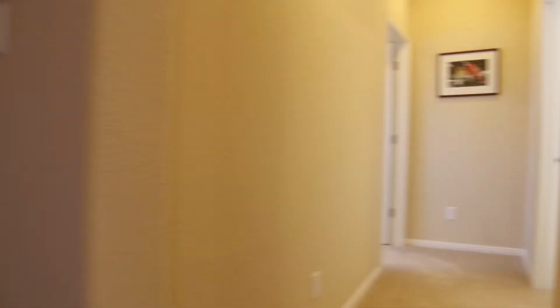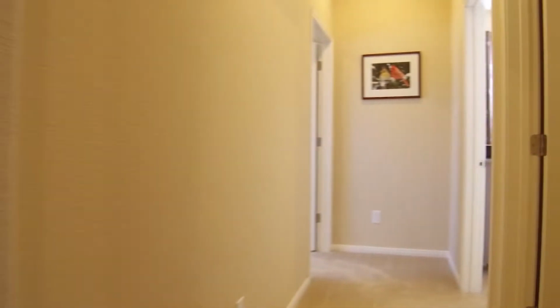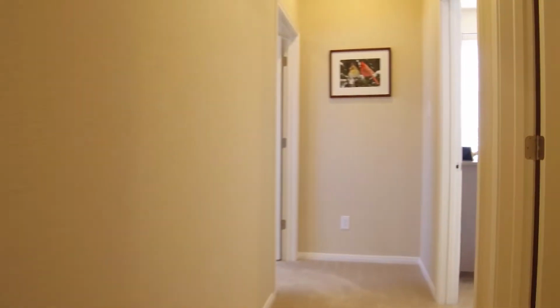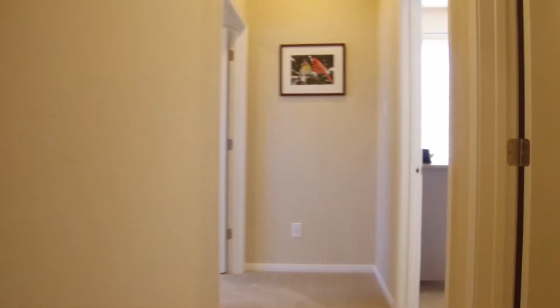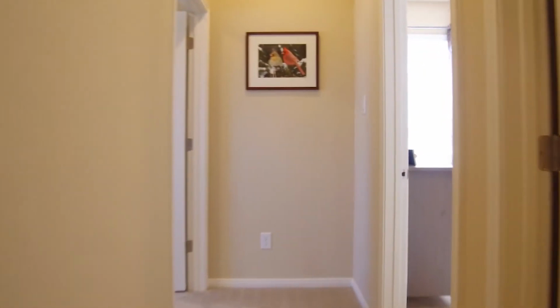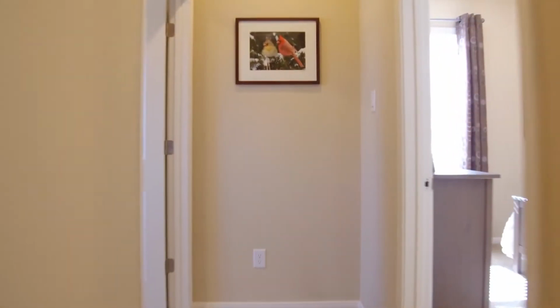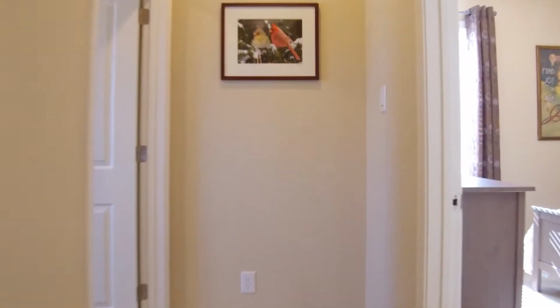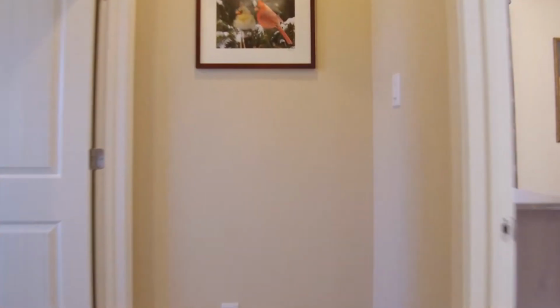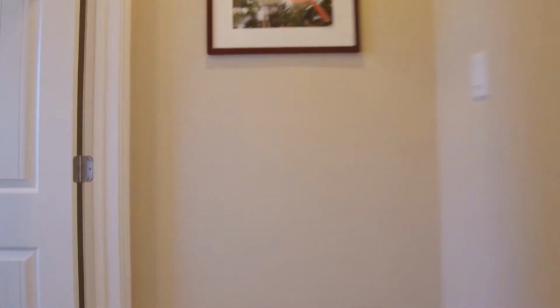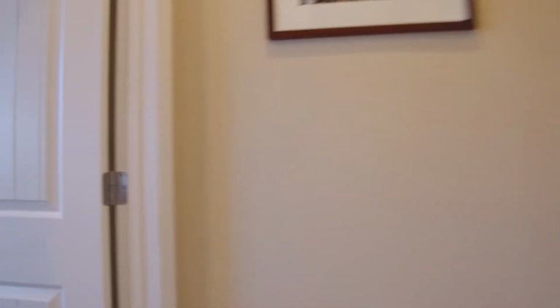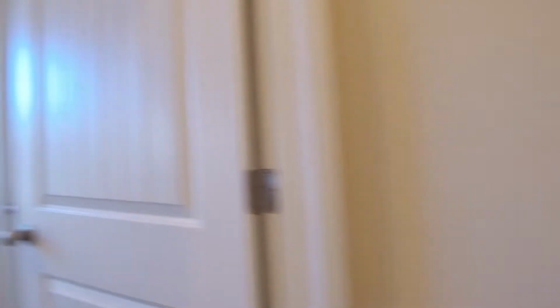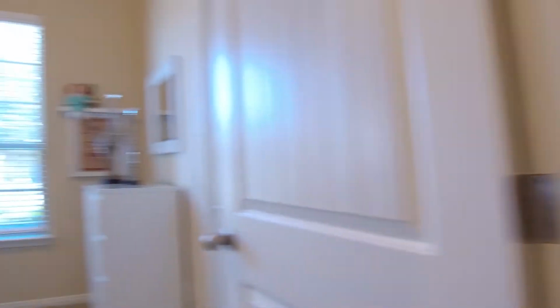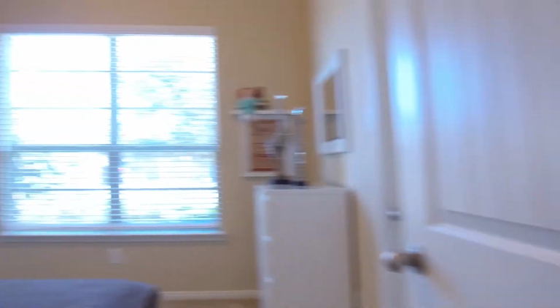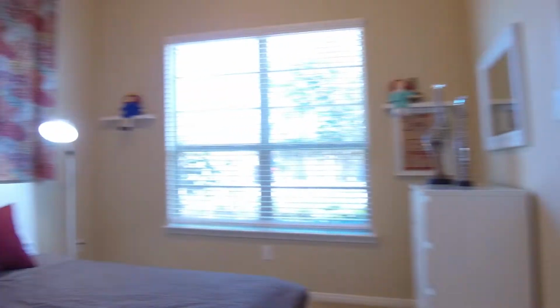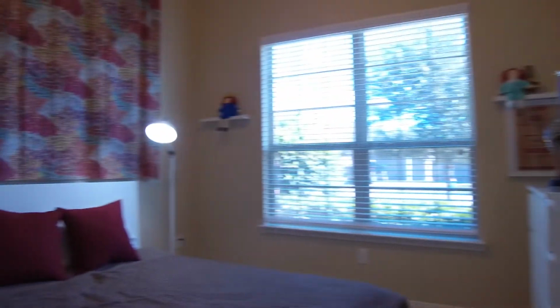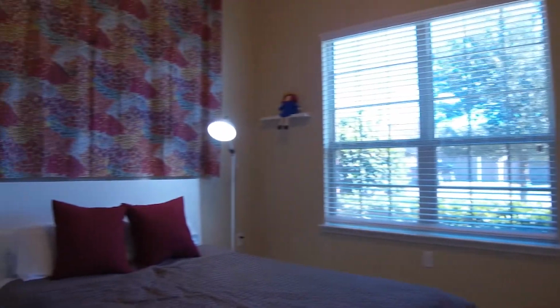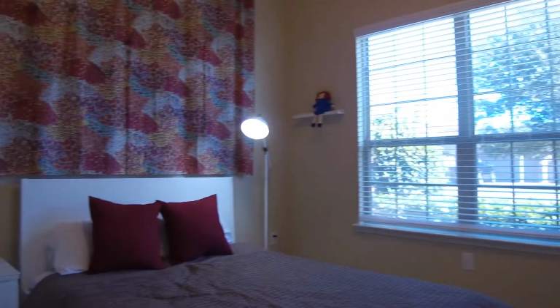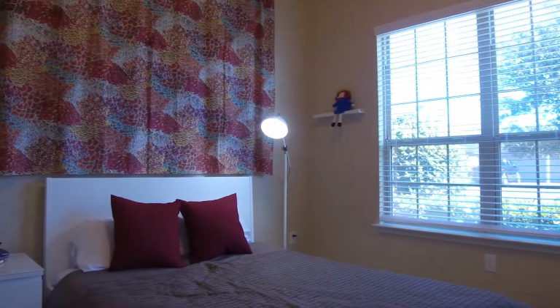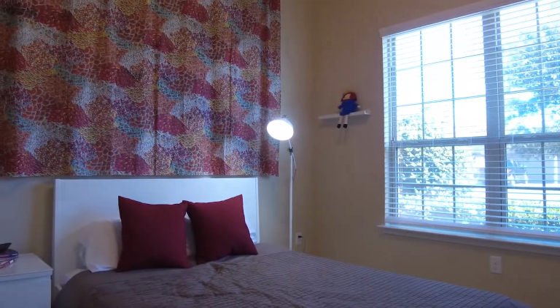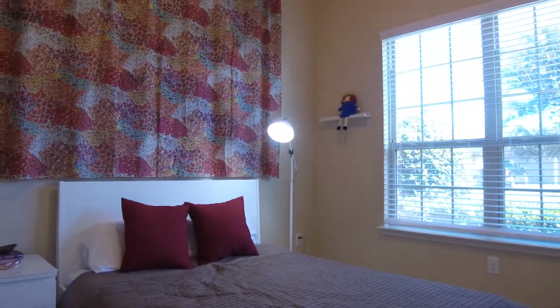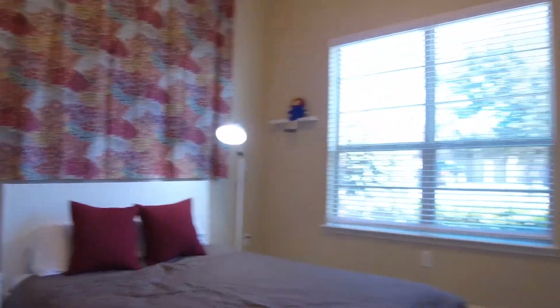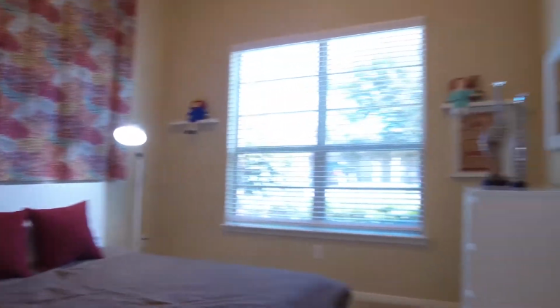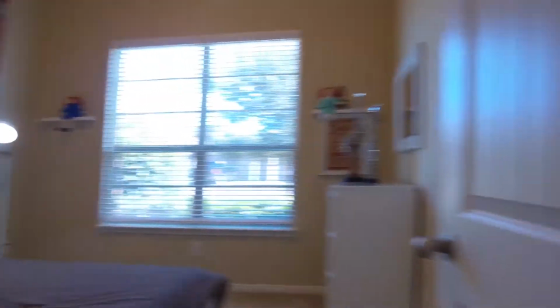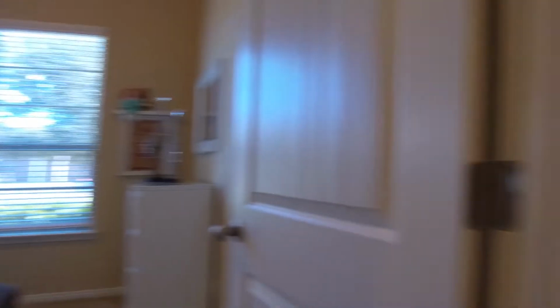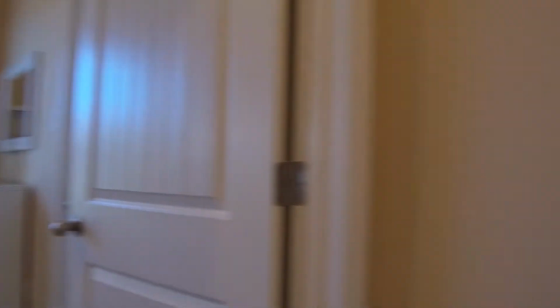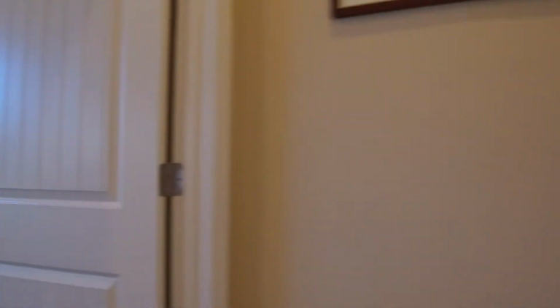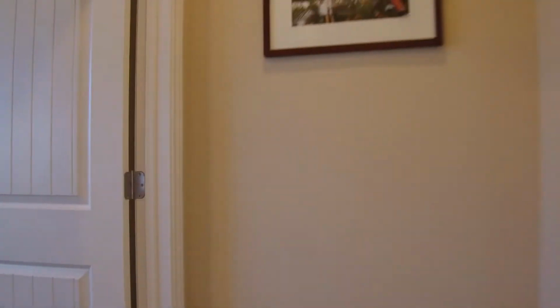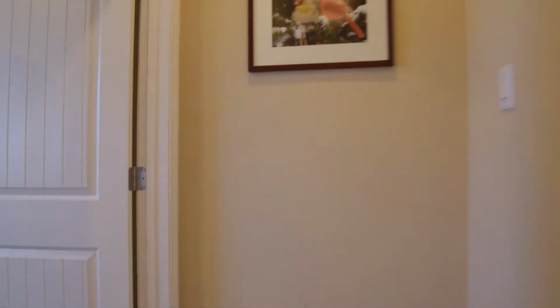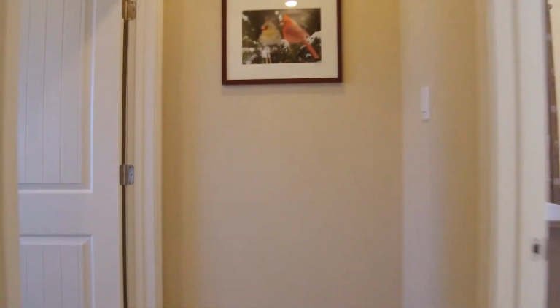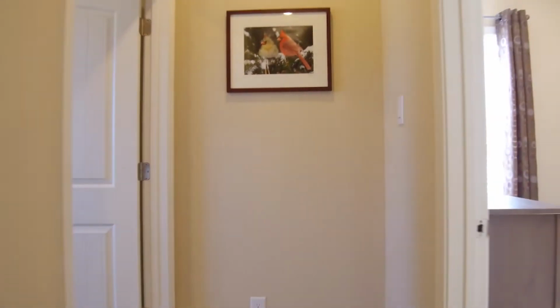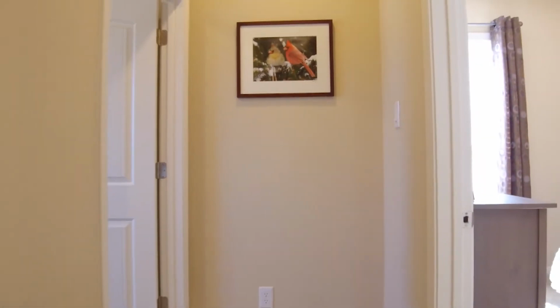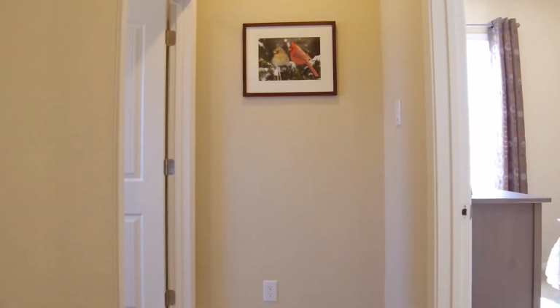Once you first enter this home, you'll feel right at home. Notice the beautiful bedrooms — they're large with tall ceilings, the perfect space for your family members to call their own.